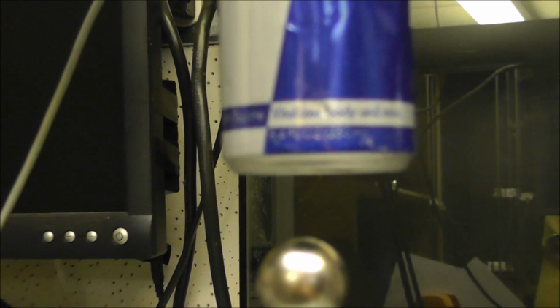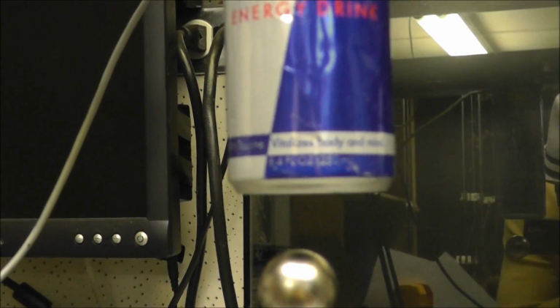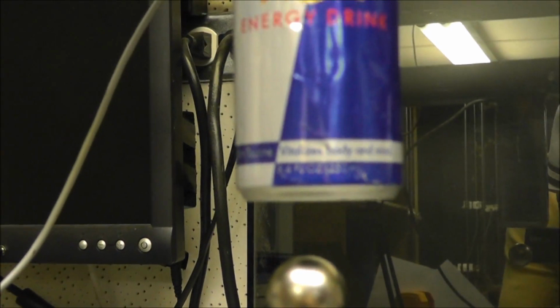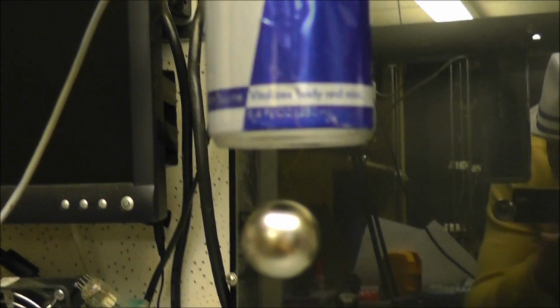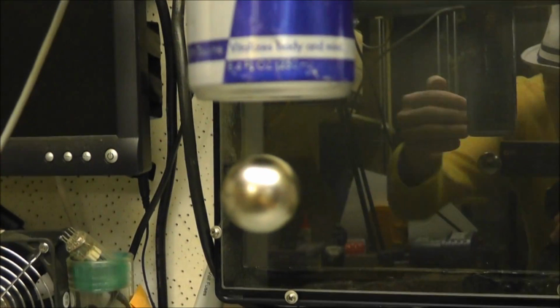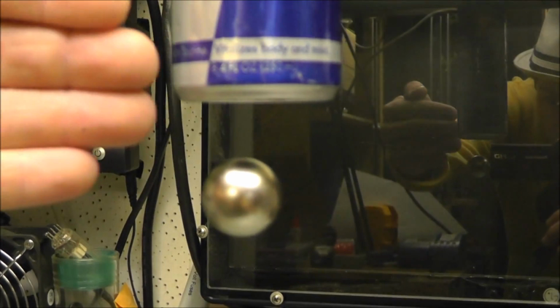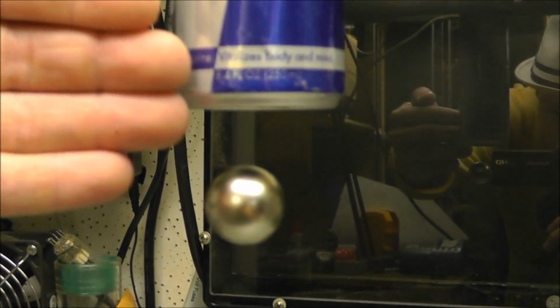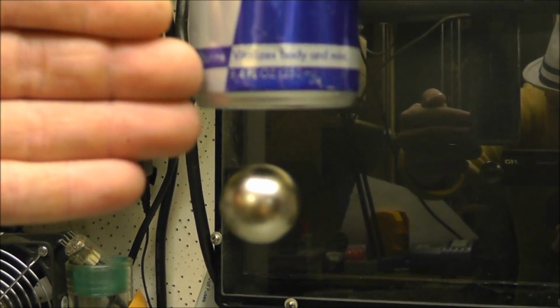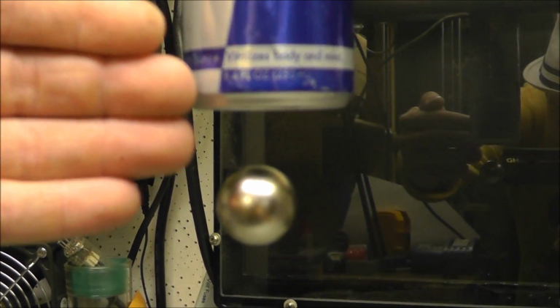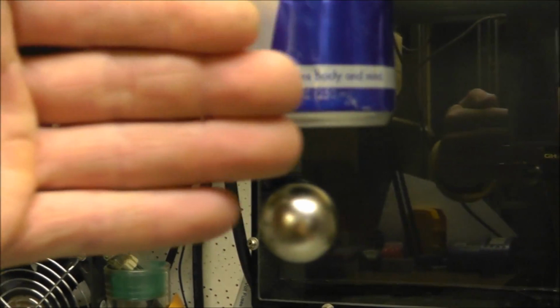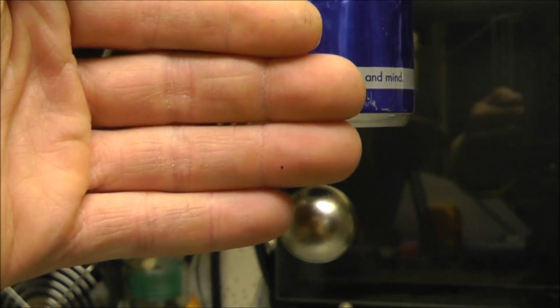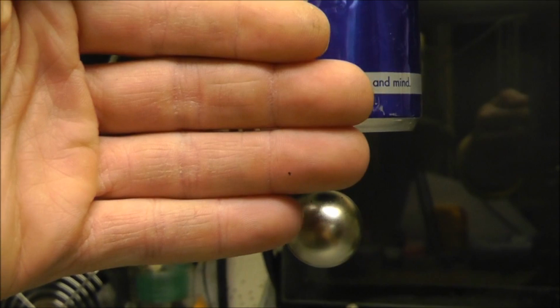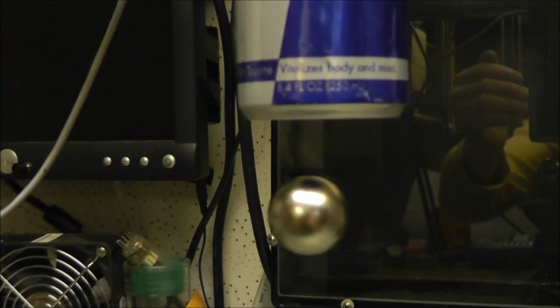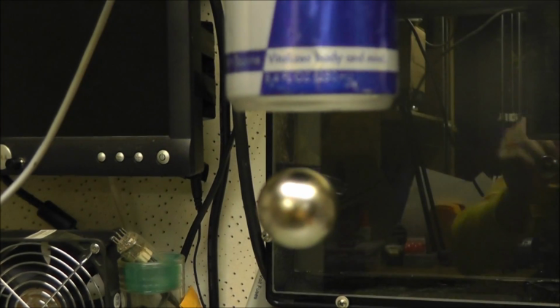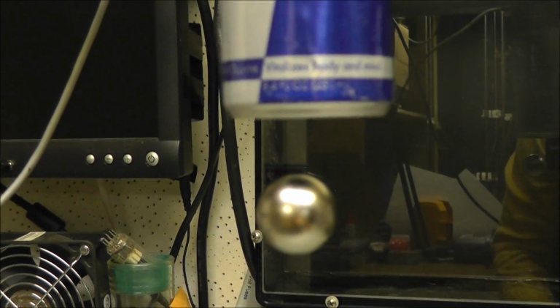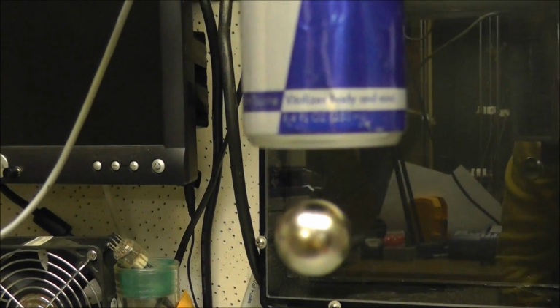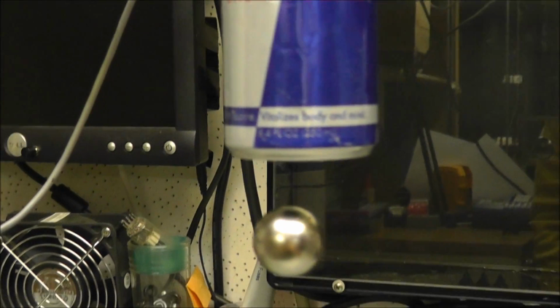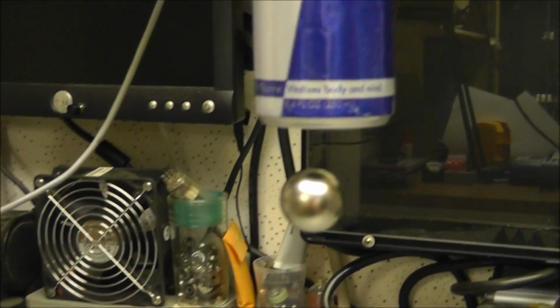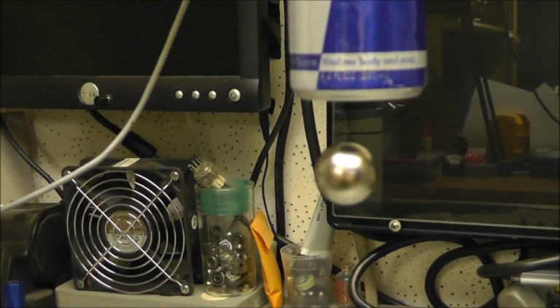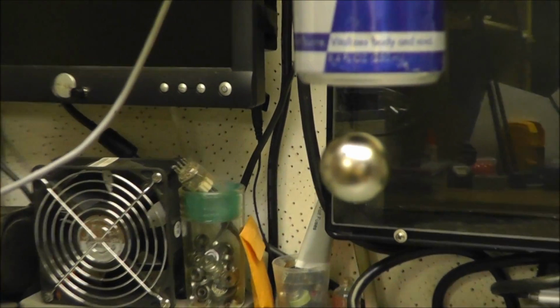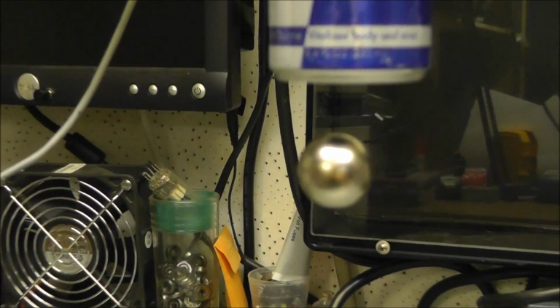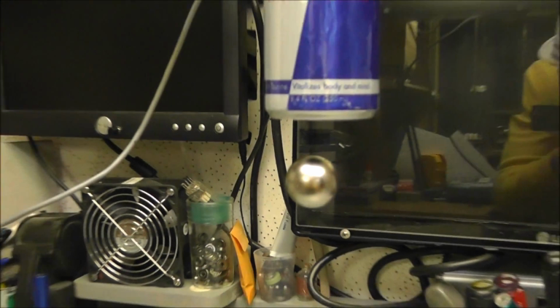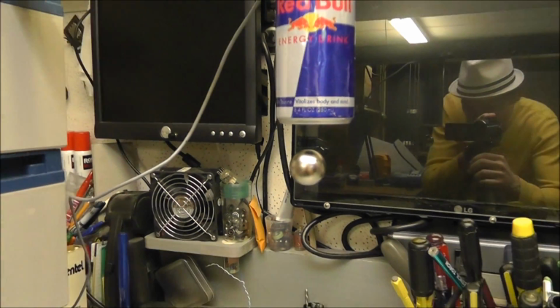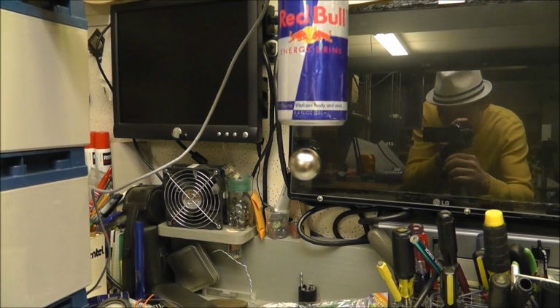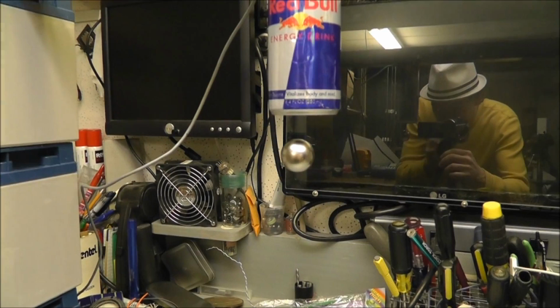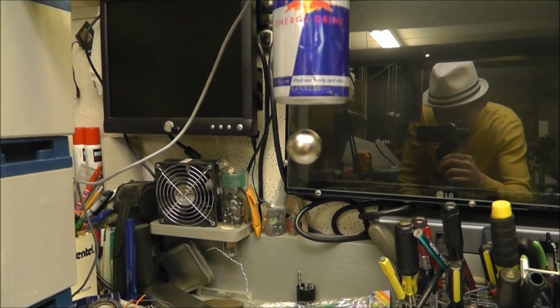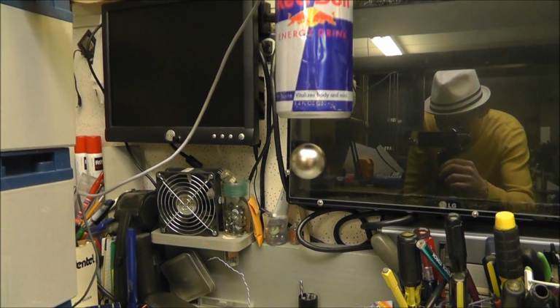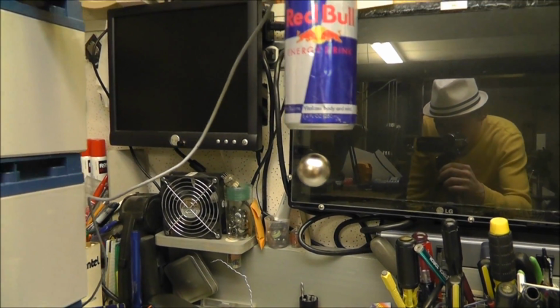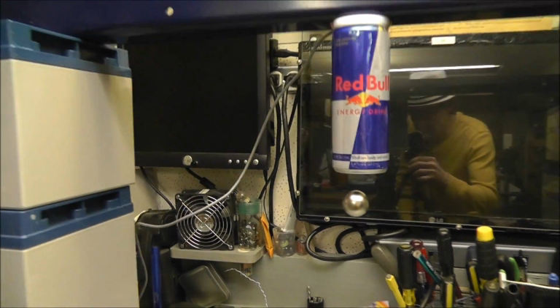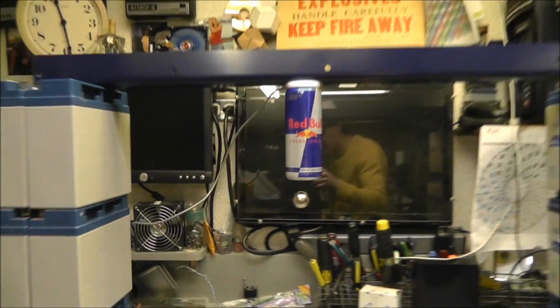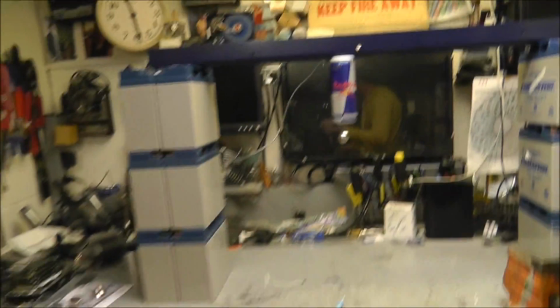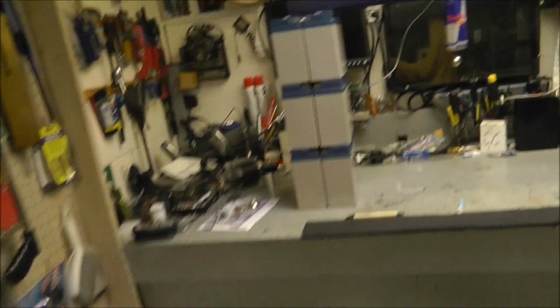If it'll focus... it sees that reflection back there. Anyway, you get the idea. So there you go — I'll leave you at that.